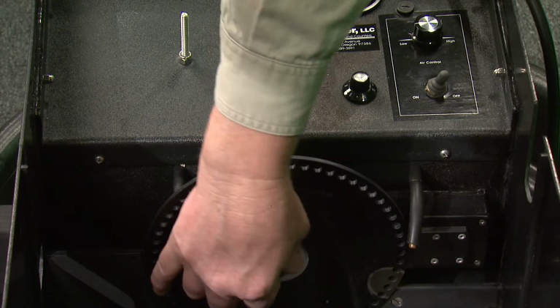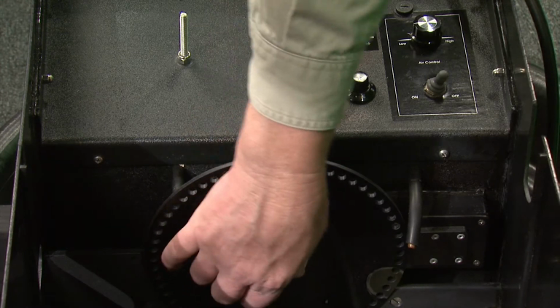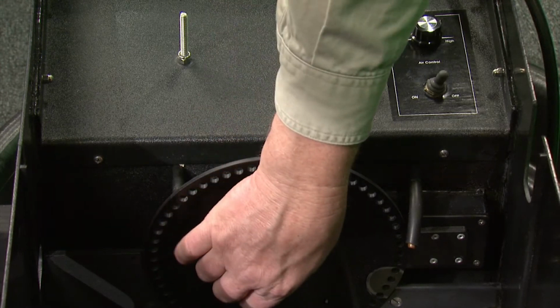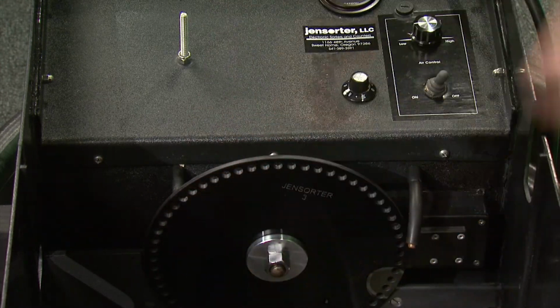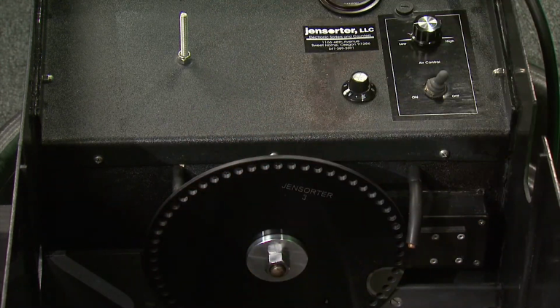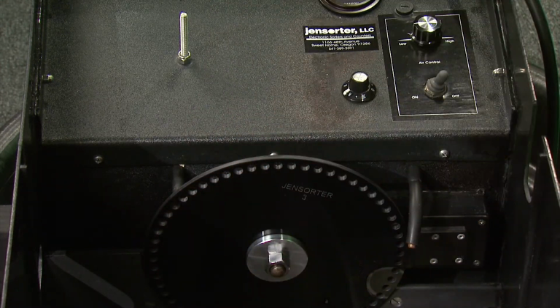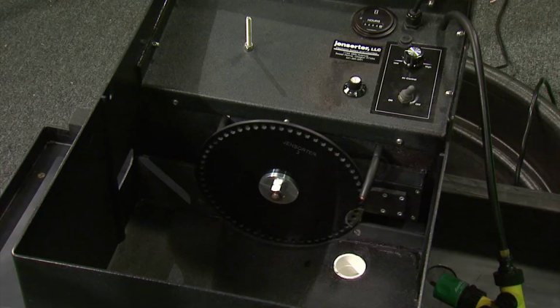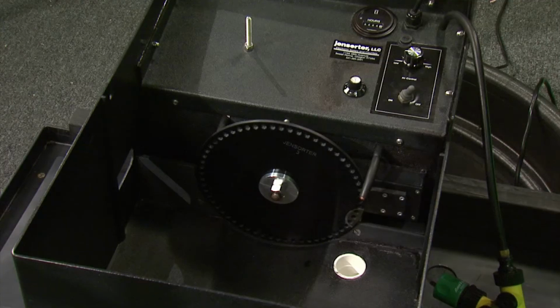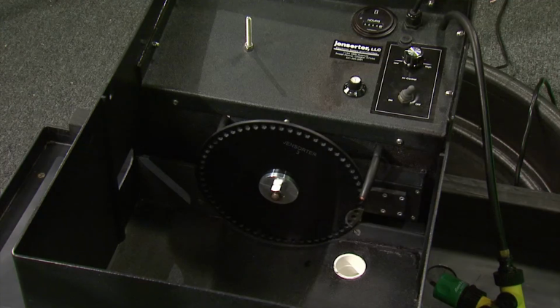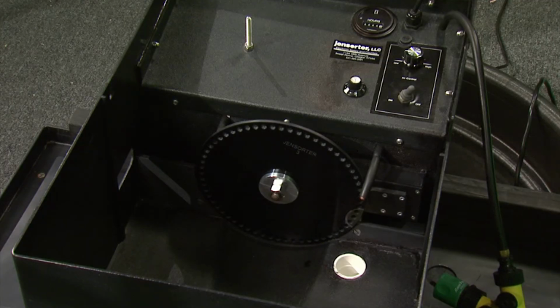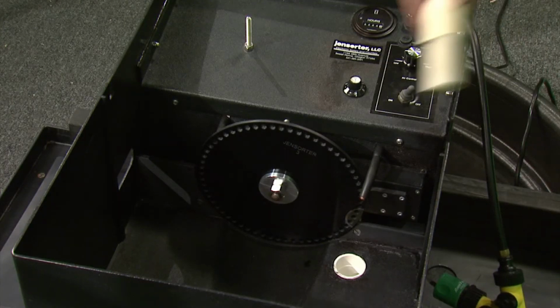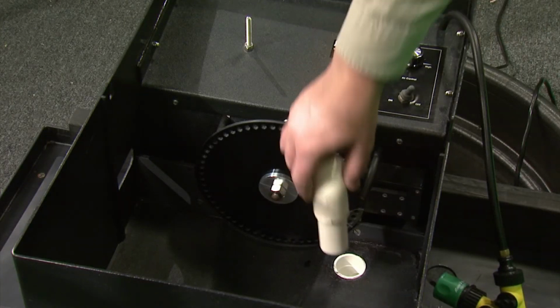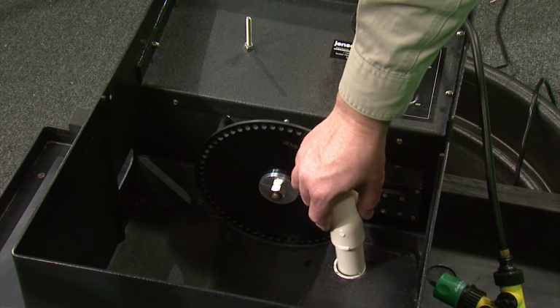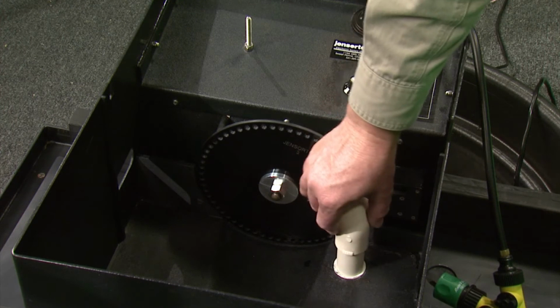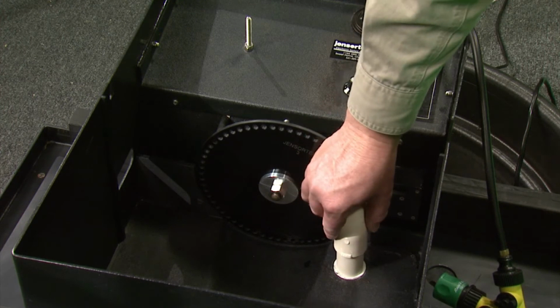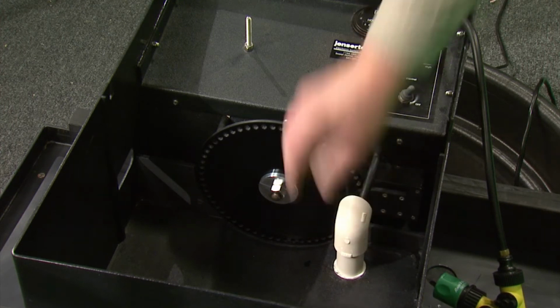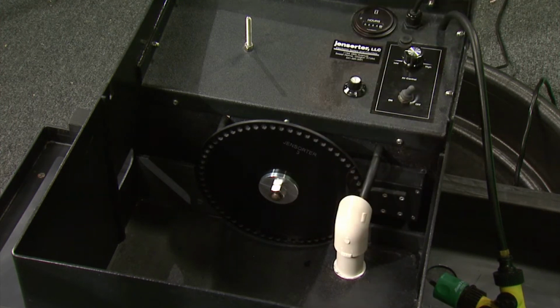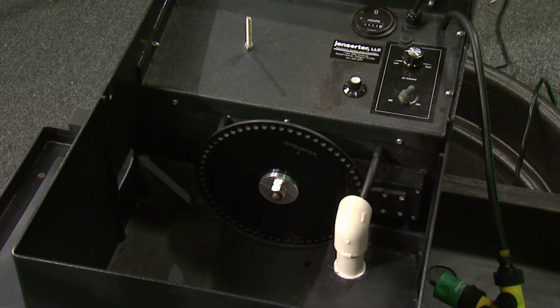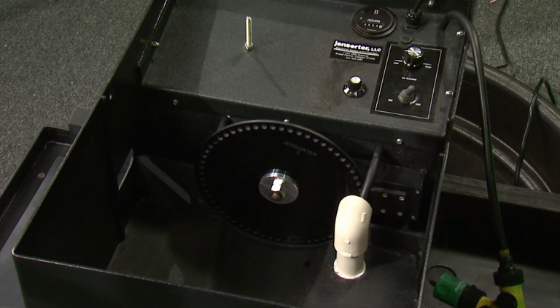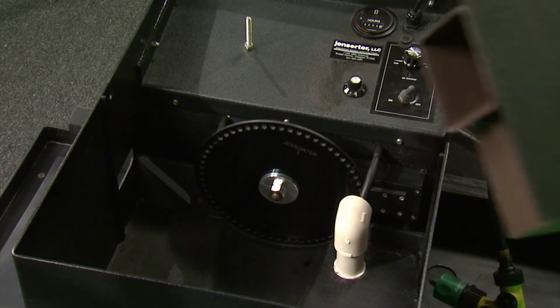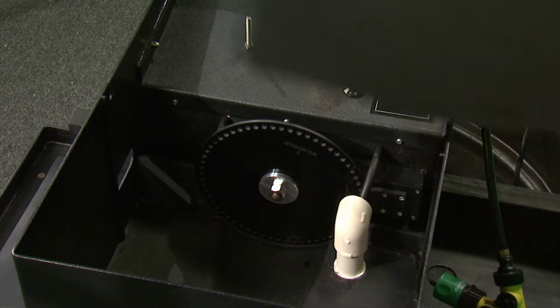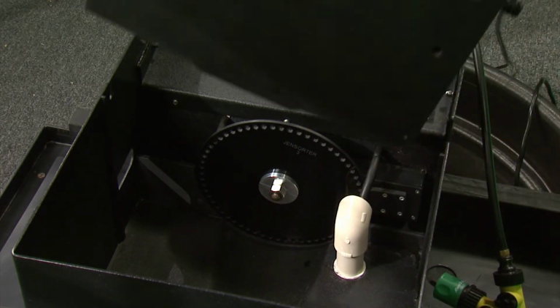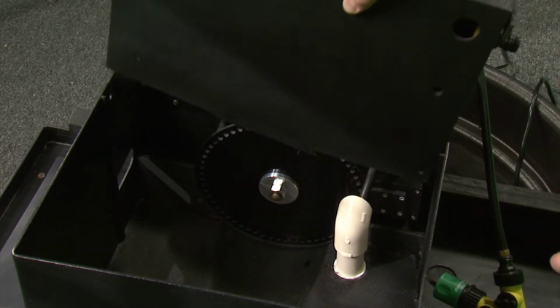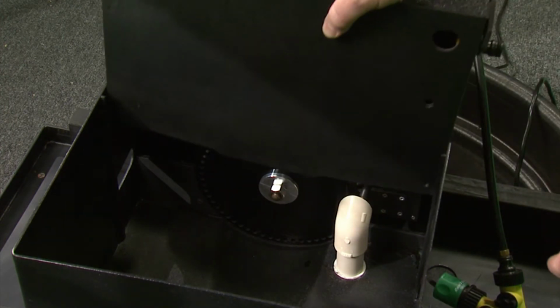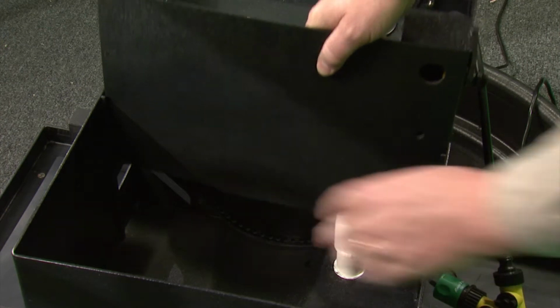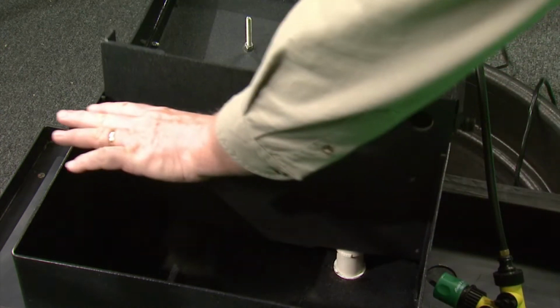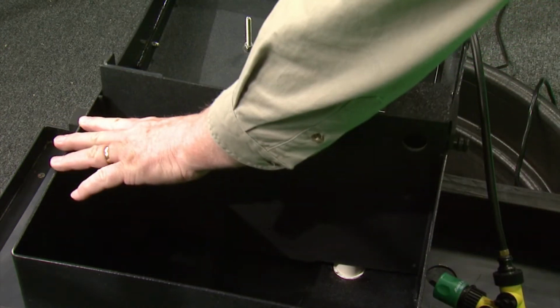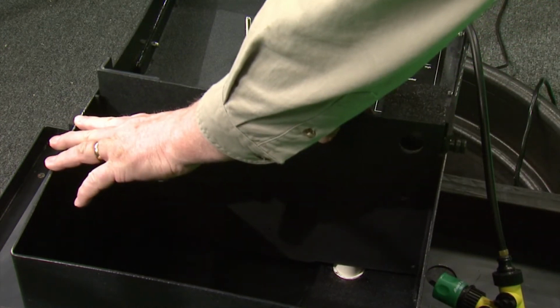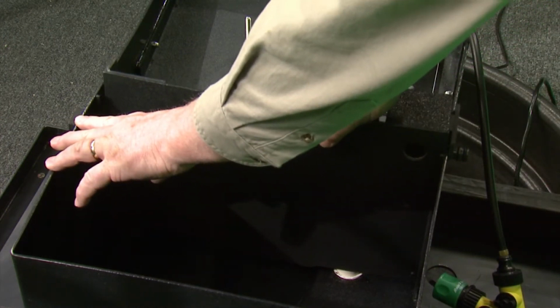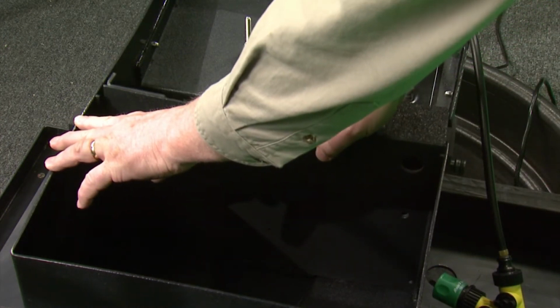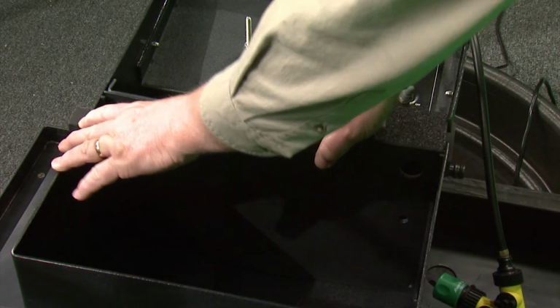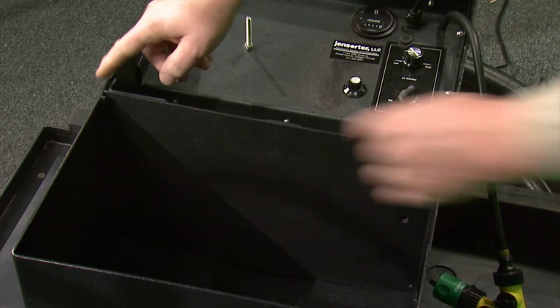Tighten the nut finger tight. Next, install the remaining parts: the dead egg collection tube and the facing. Spring the side out to engage the latch pin.